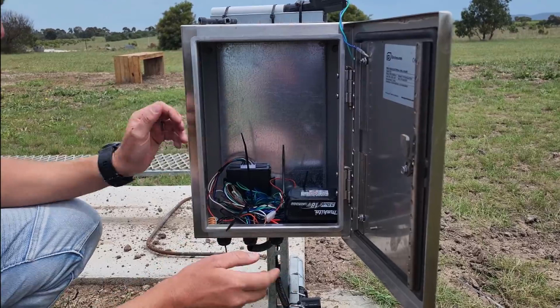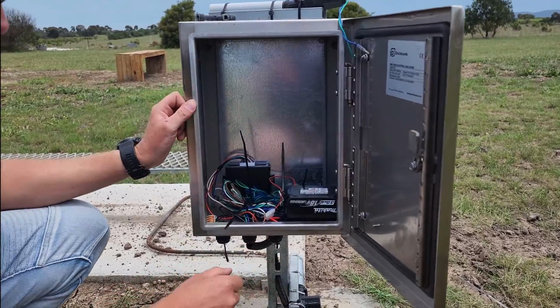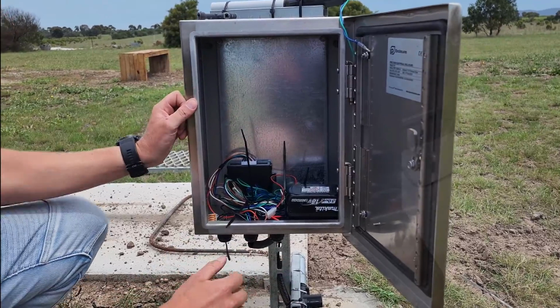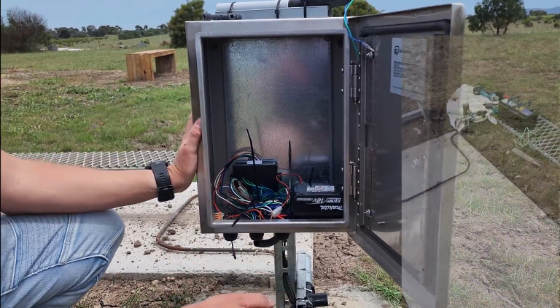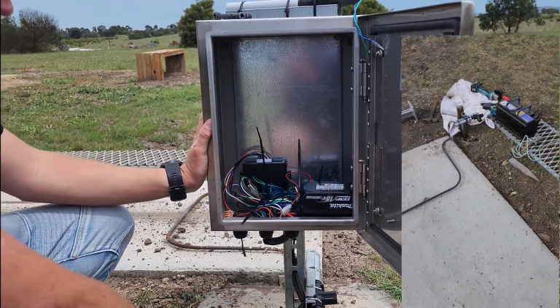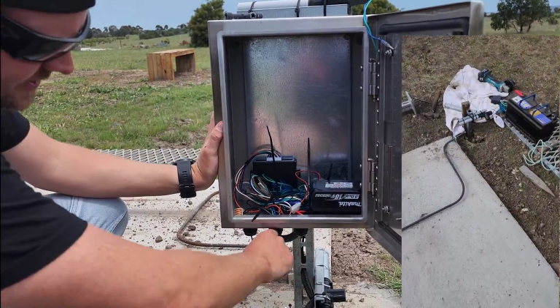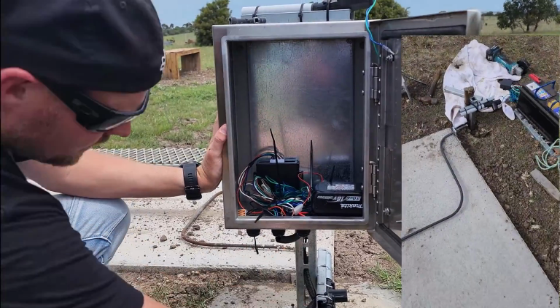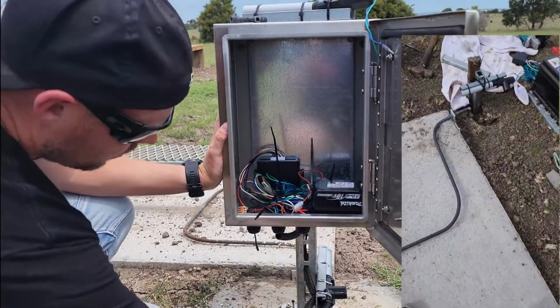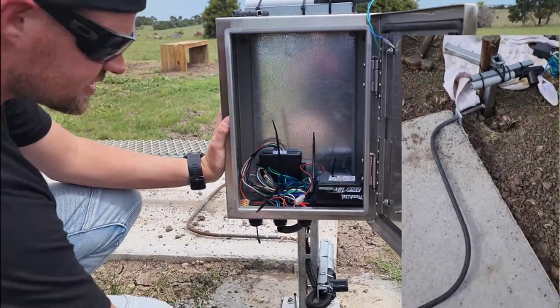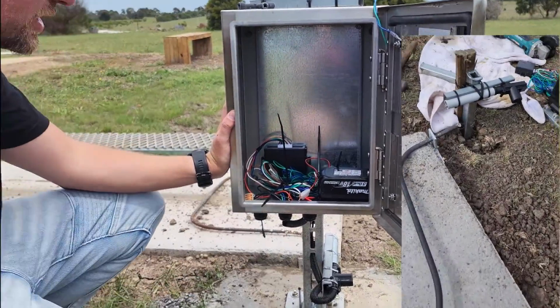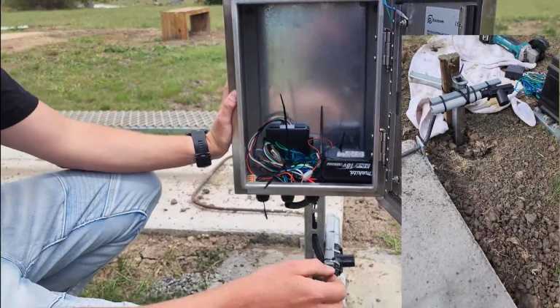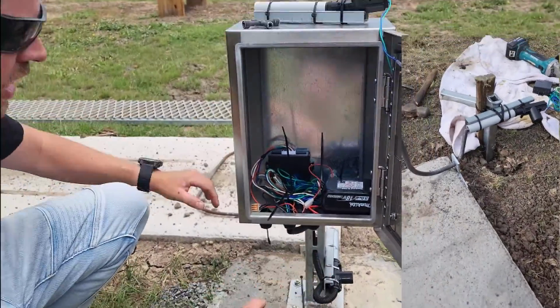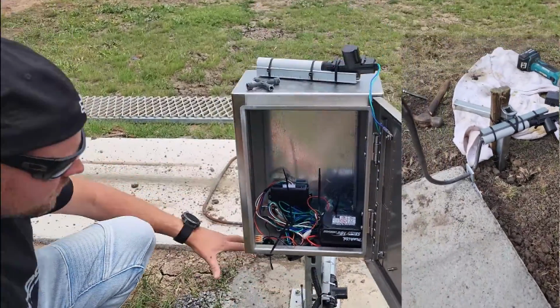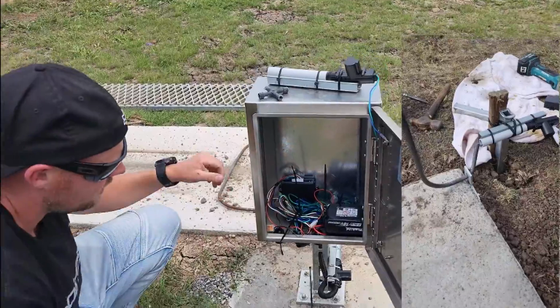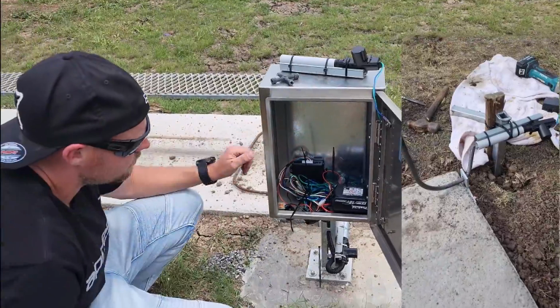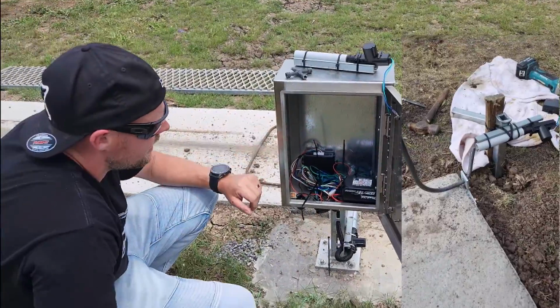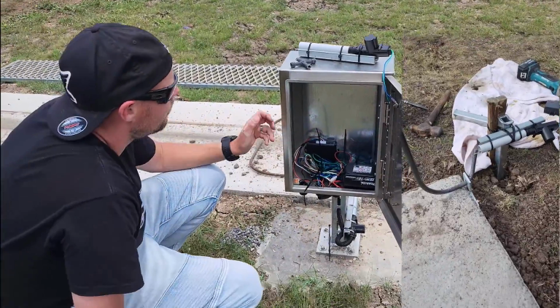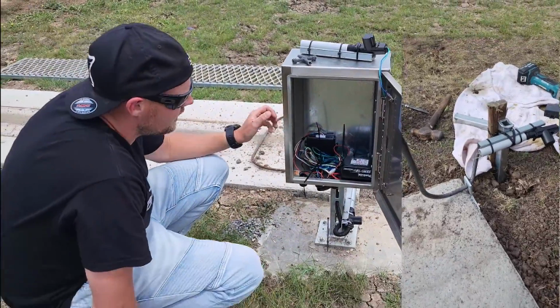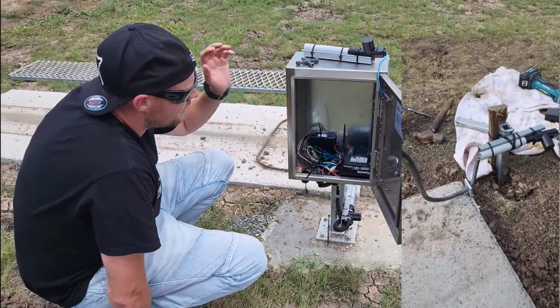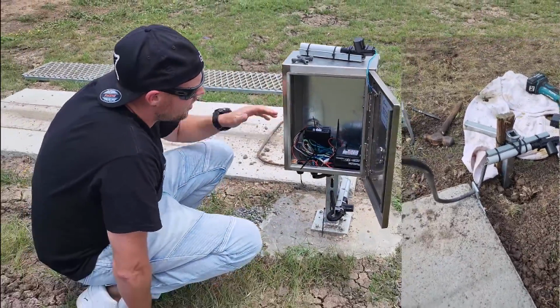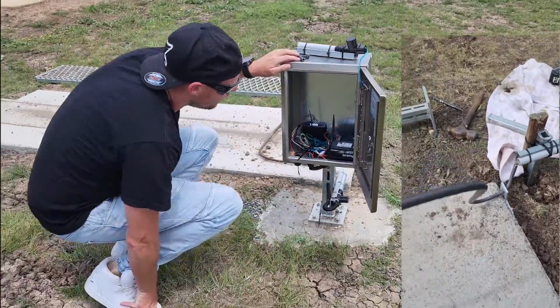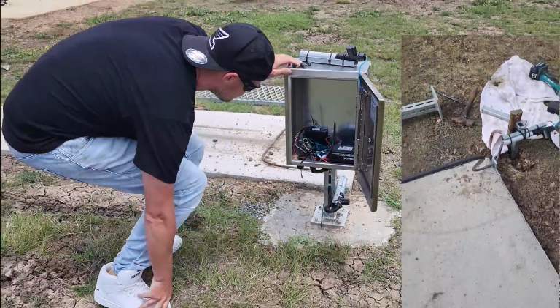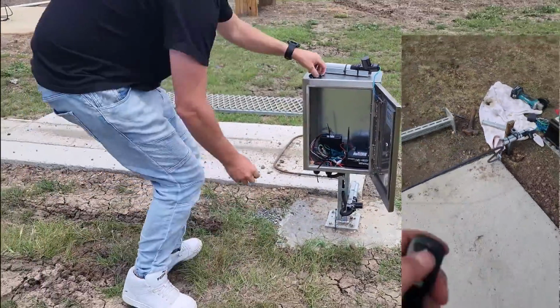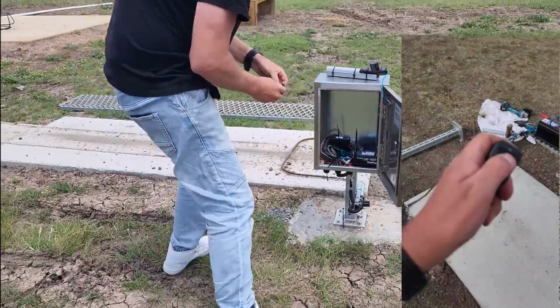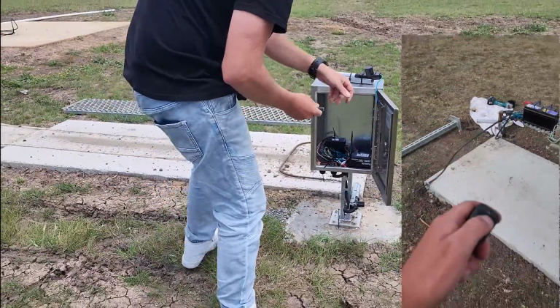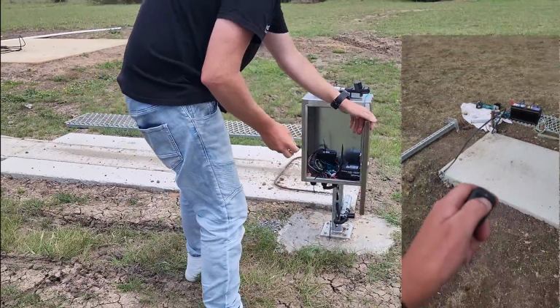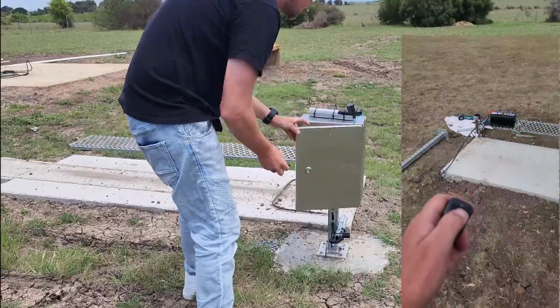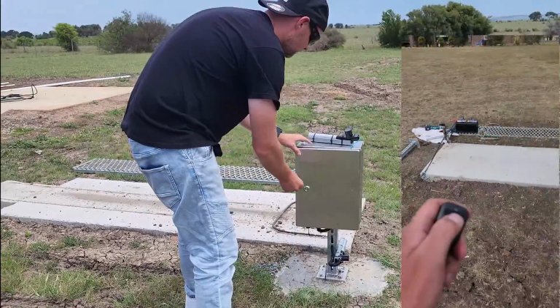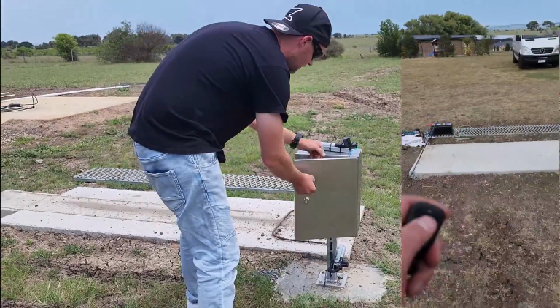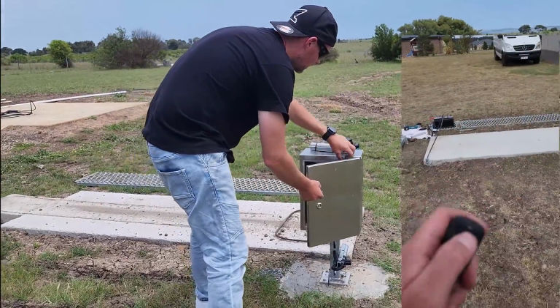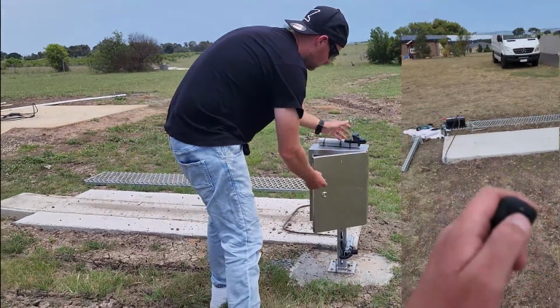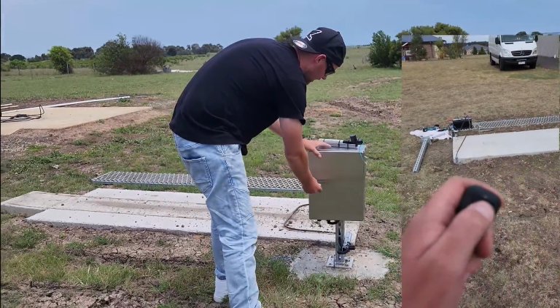Very basic setup, and it did the job. I had a star picket in the ground - or a stake in the ground. Obviously I've concreted this in properly and made it more permanent, but you don't need to do all this.